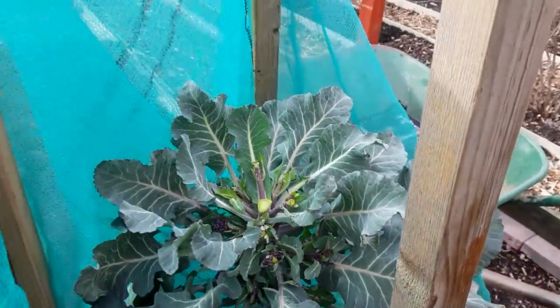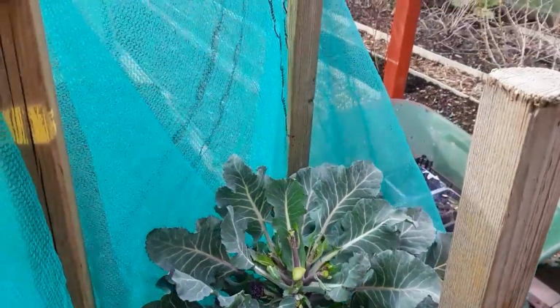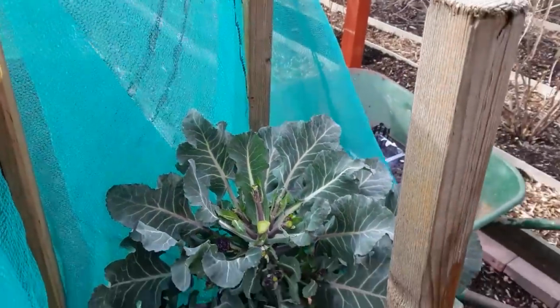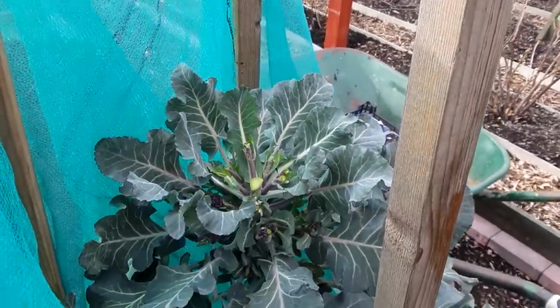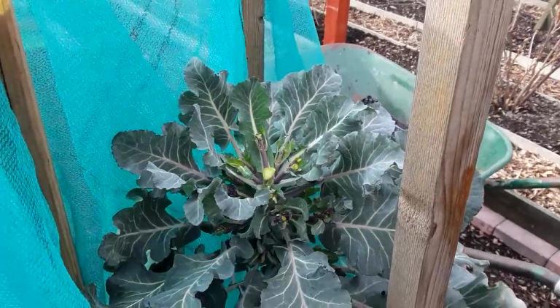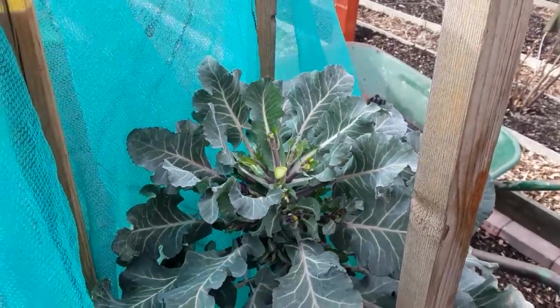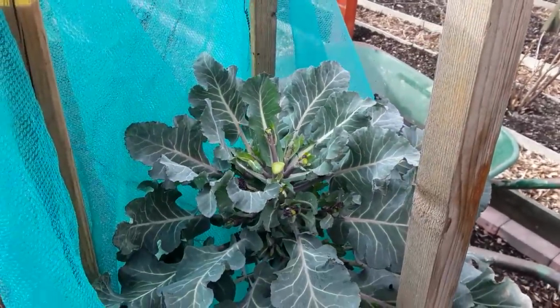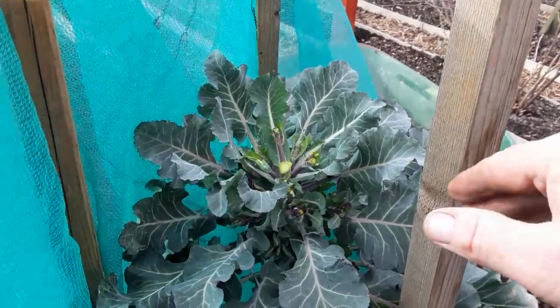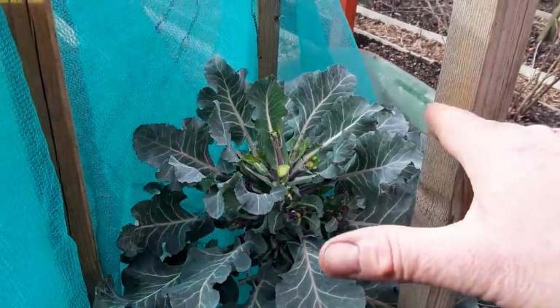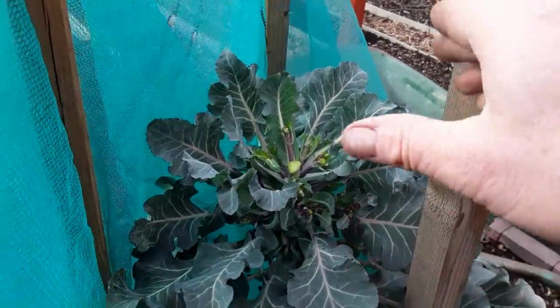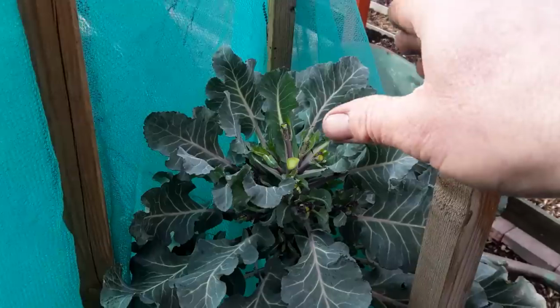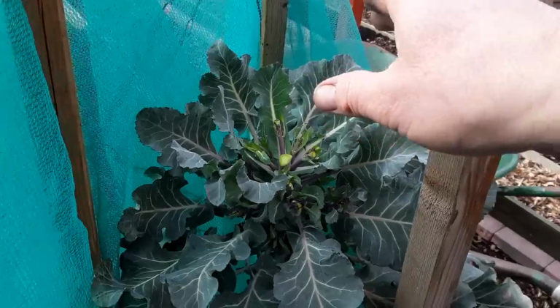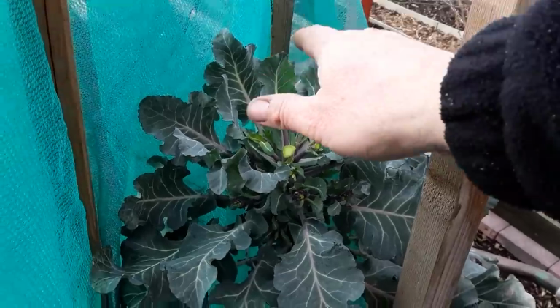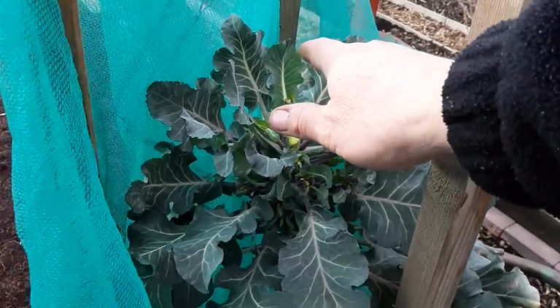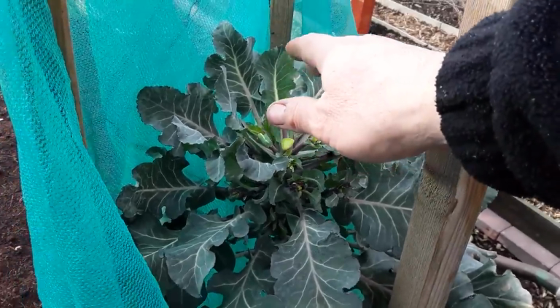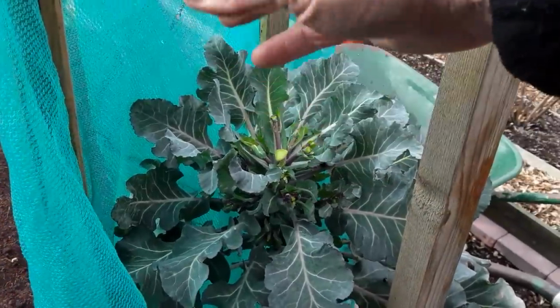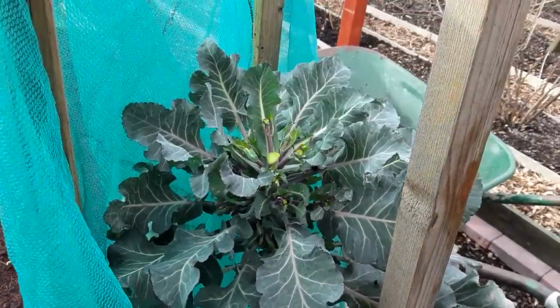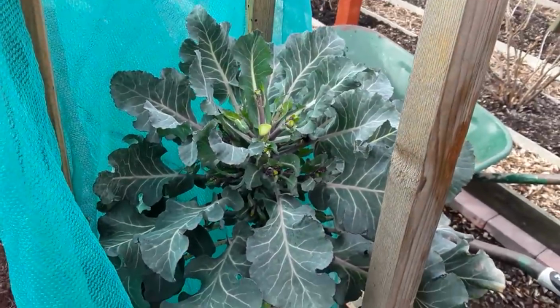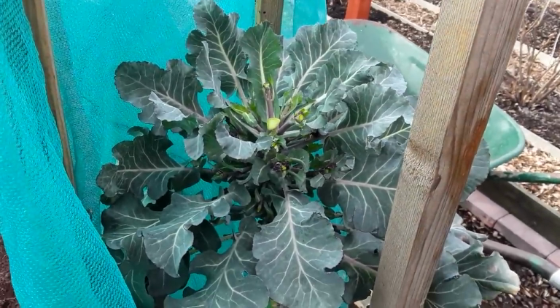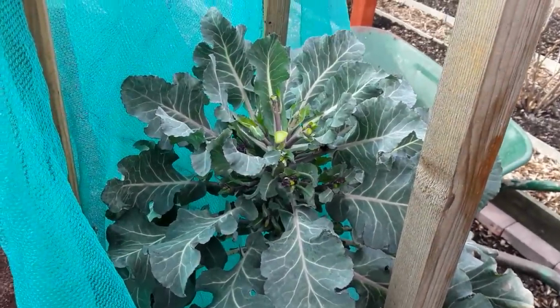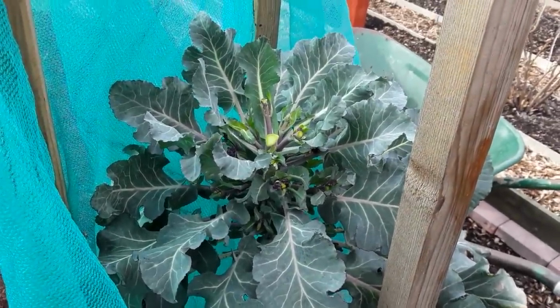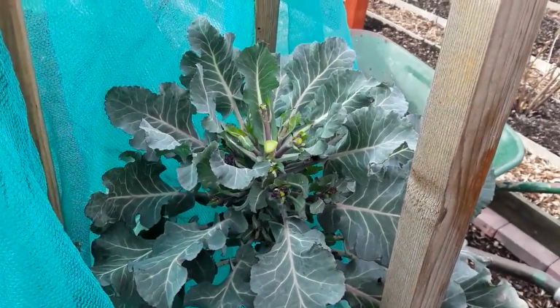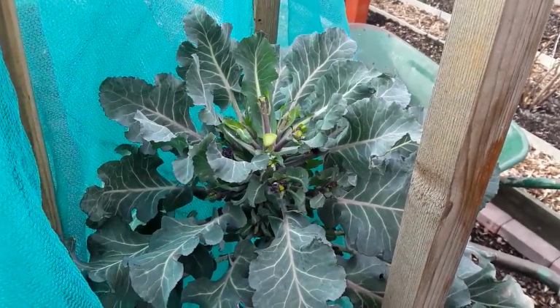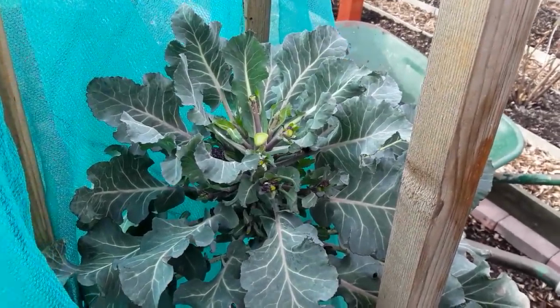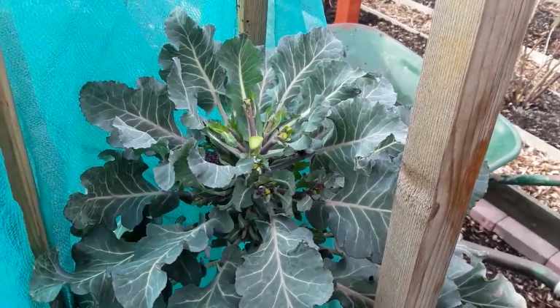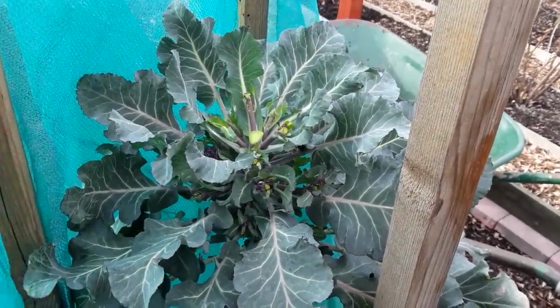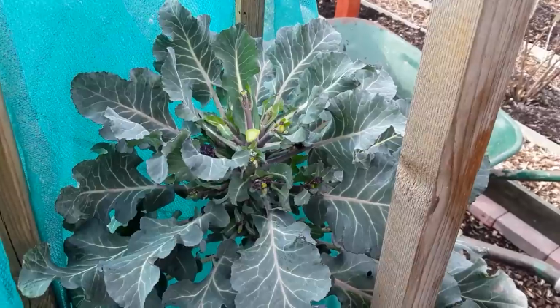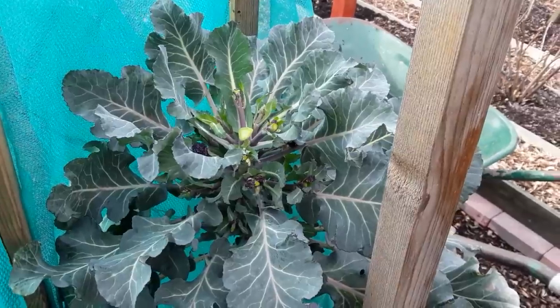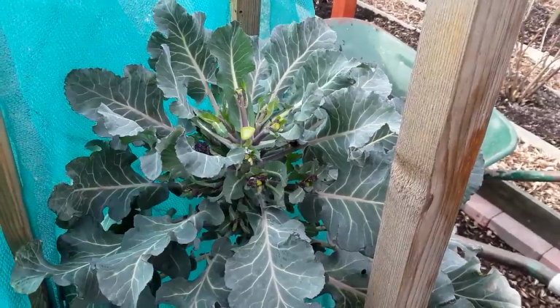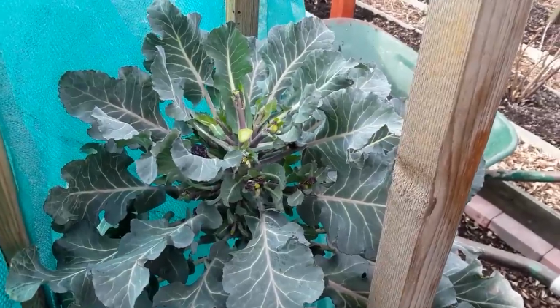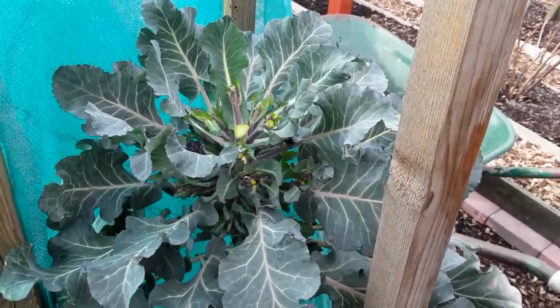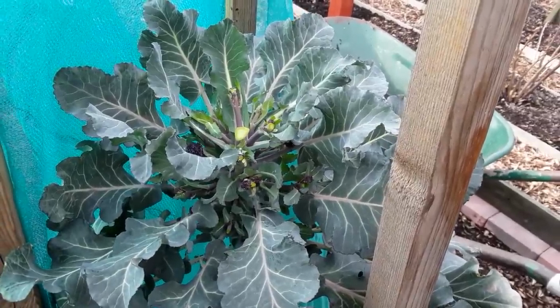The reason the debris netting is there is because the pigeons love to fly in and land on the top, so I just cover everything over. If they can't land on the top they can't get at your prize florets.